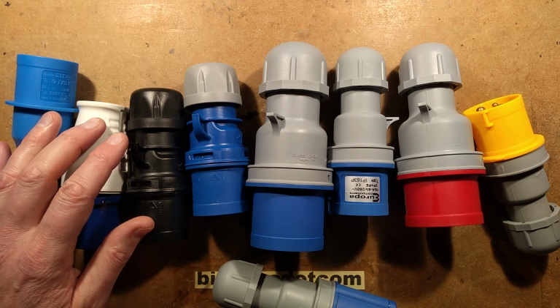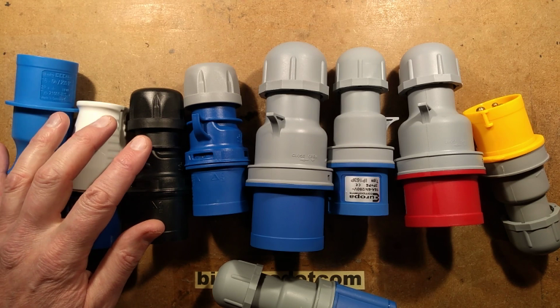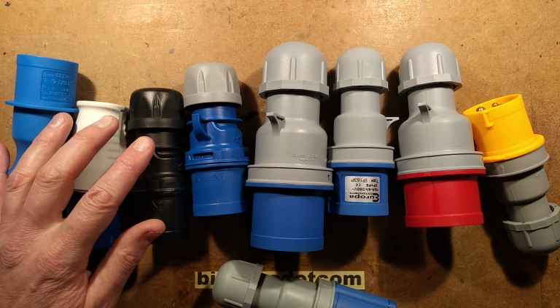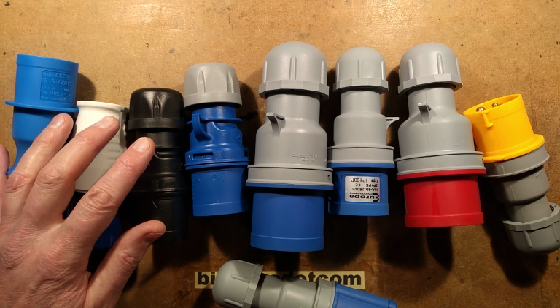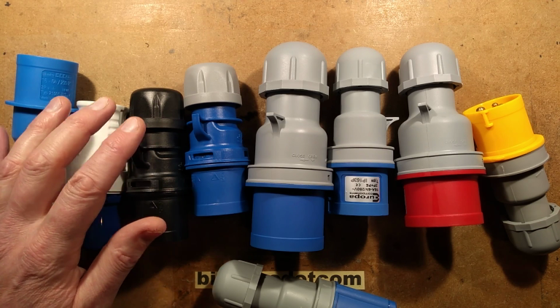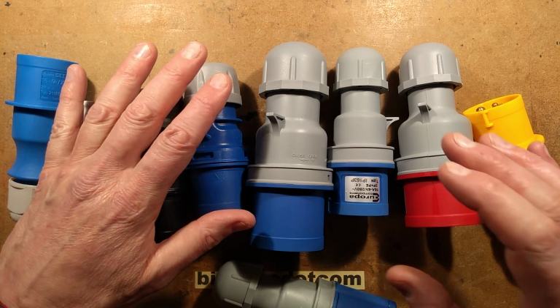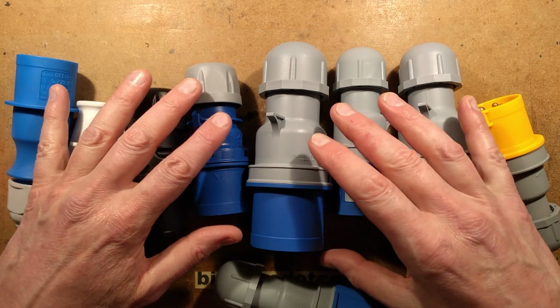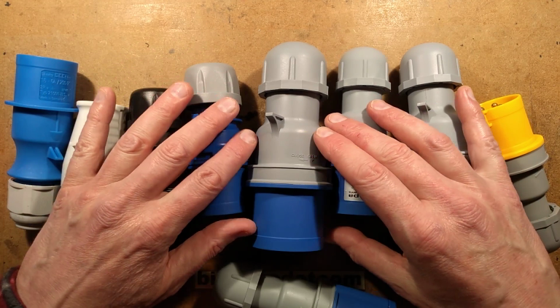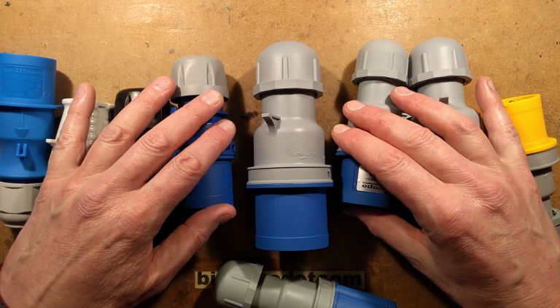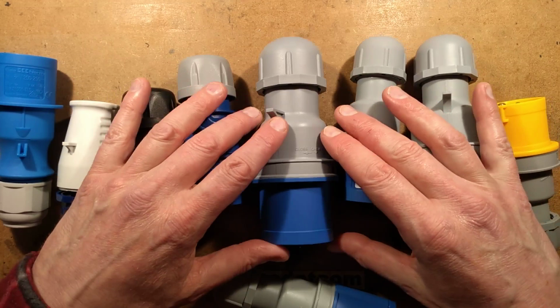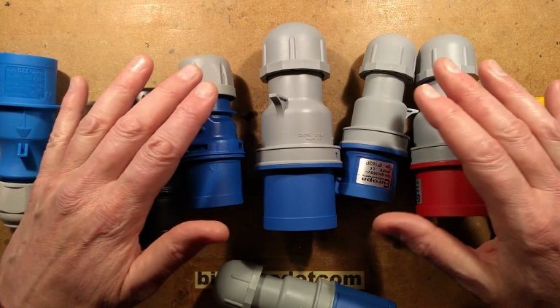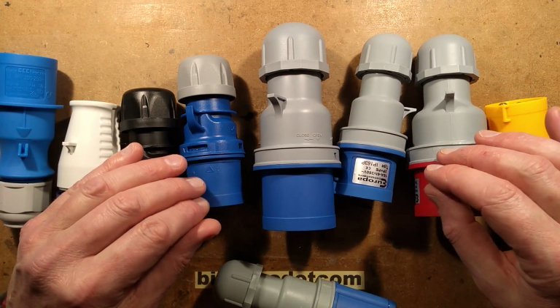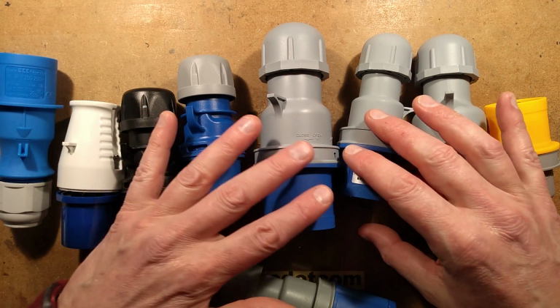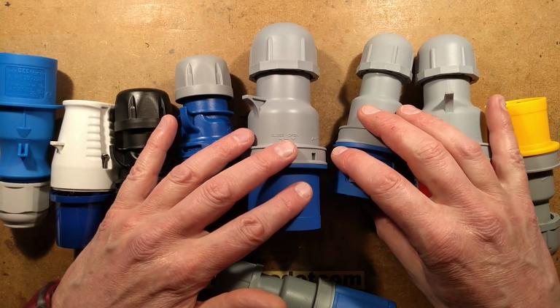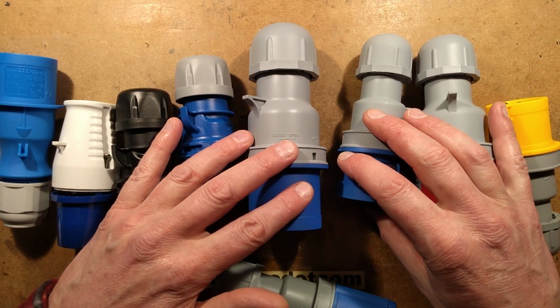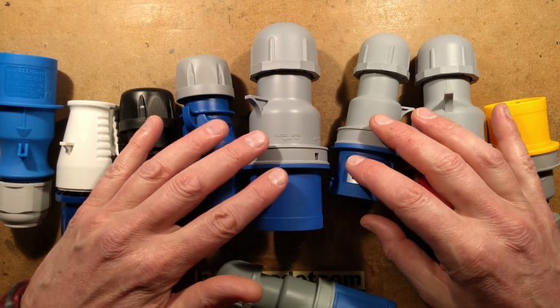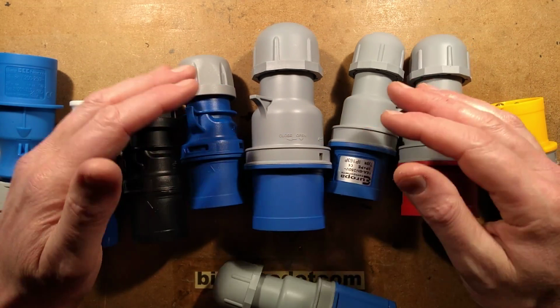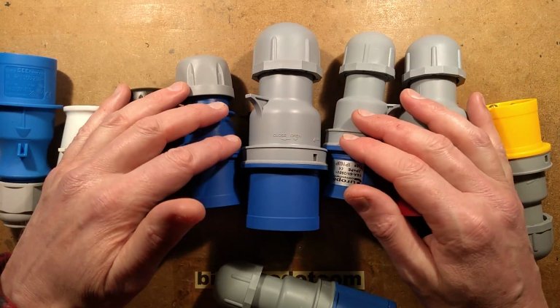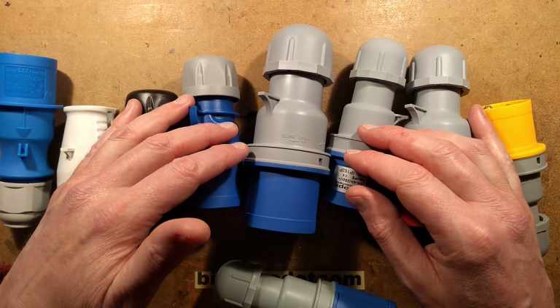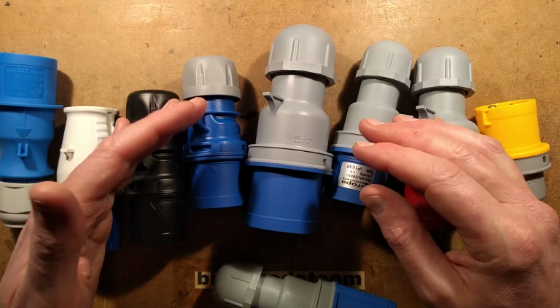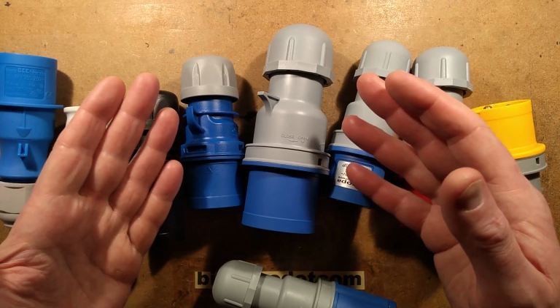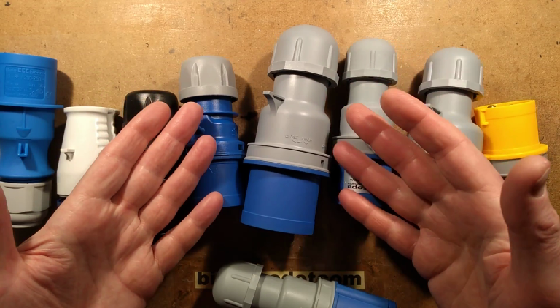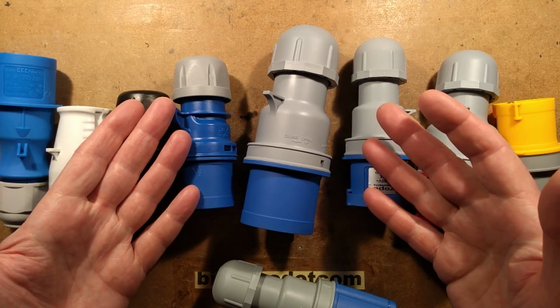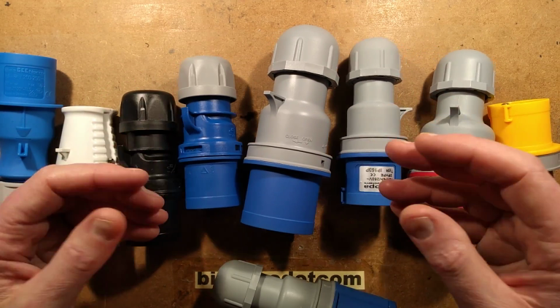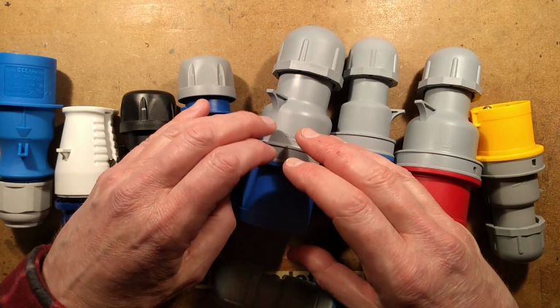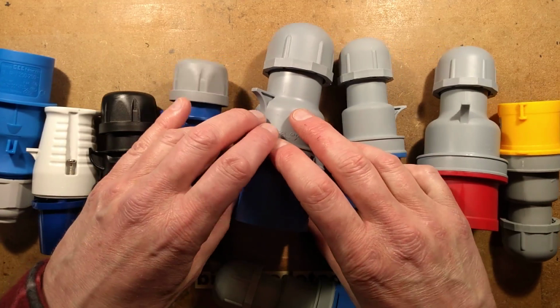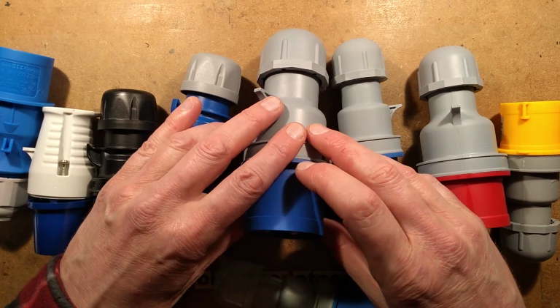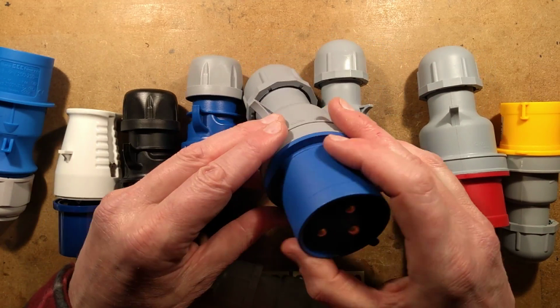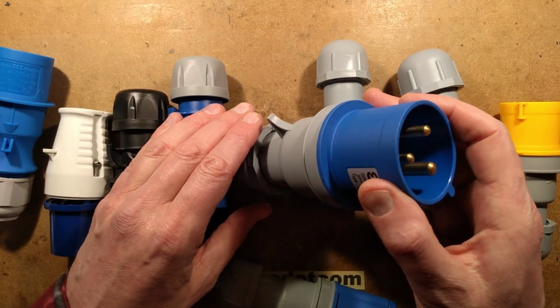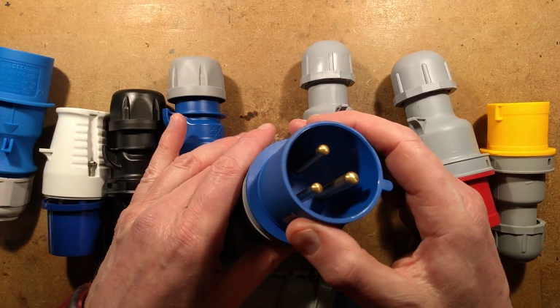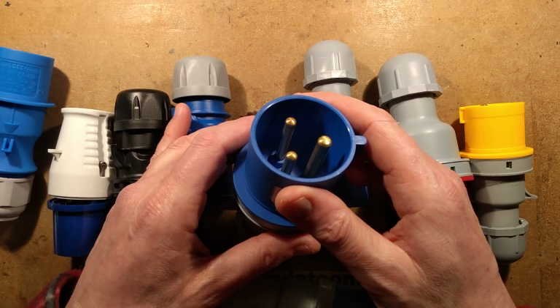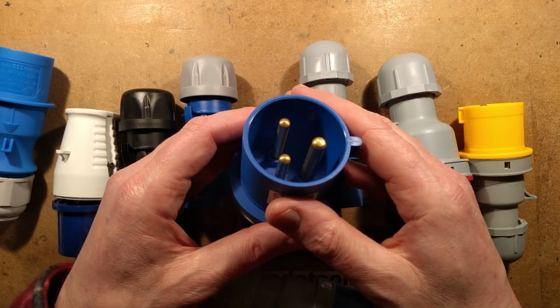Let's take a look at one of my favourite connectors for industrial and outdoor applications — it's the C-form connector. If you work in construction or engineering, you've probably seen these connectors before, but it's worth taking a look at the details that make them quite special.